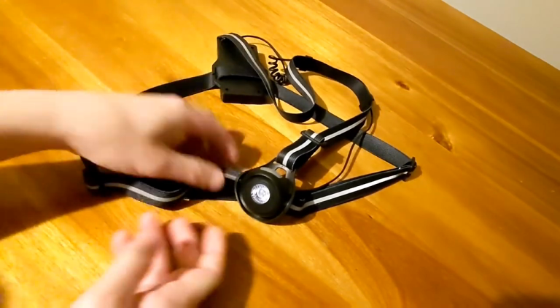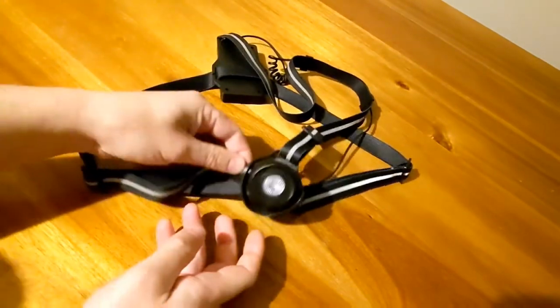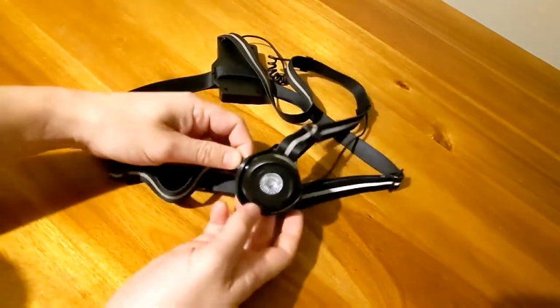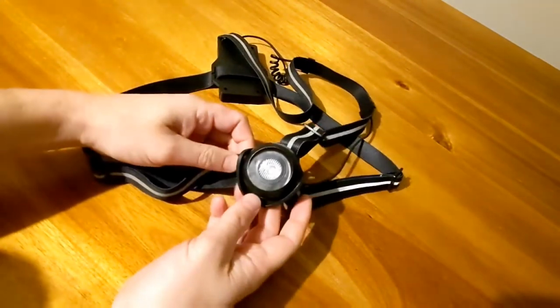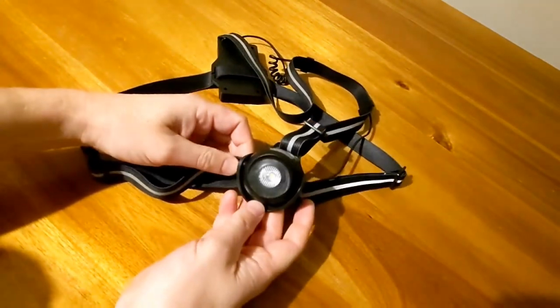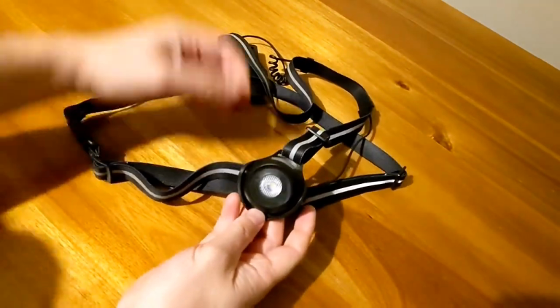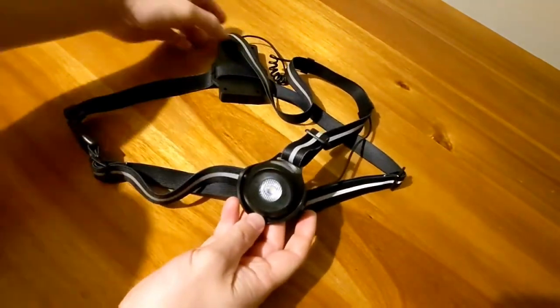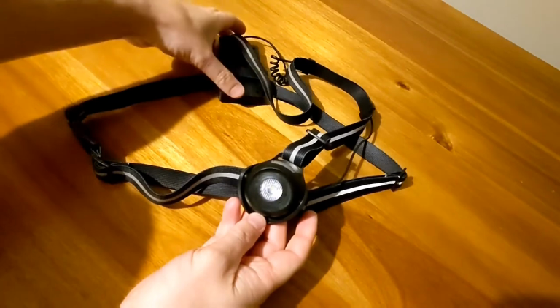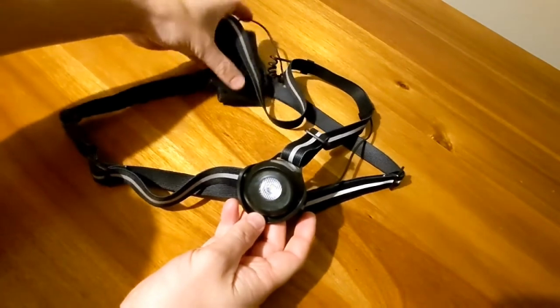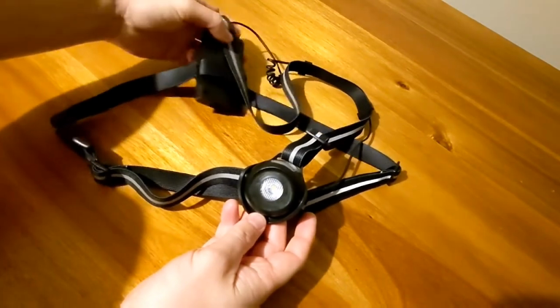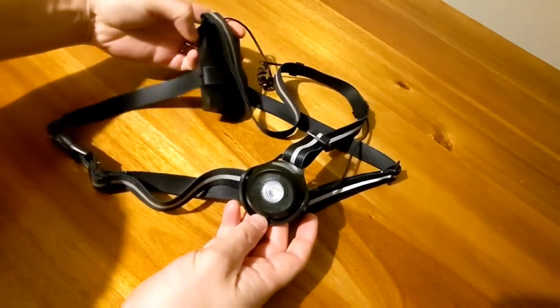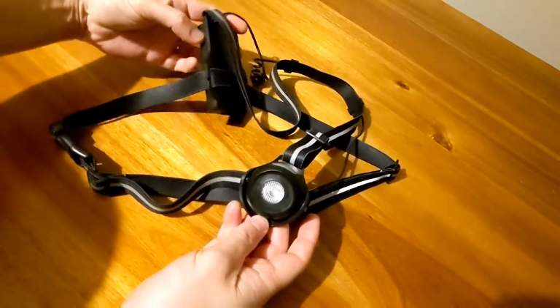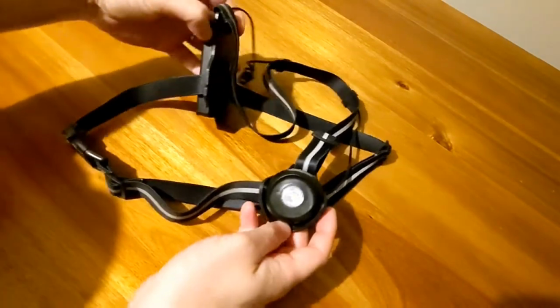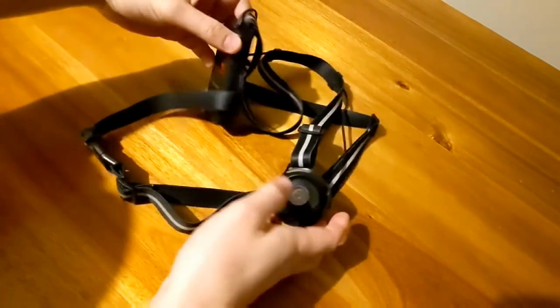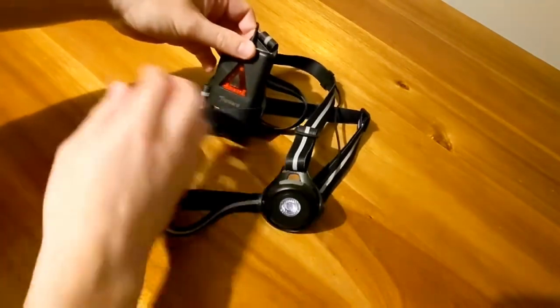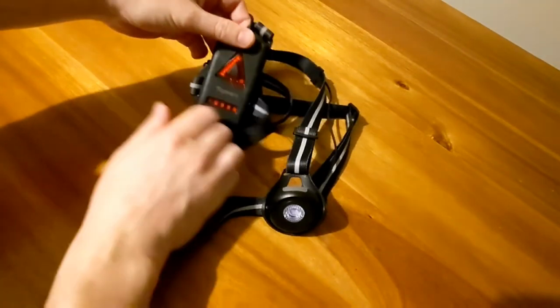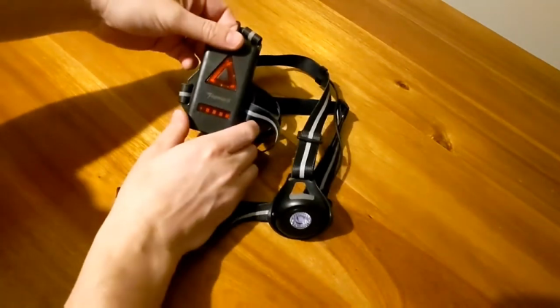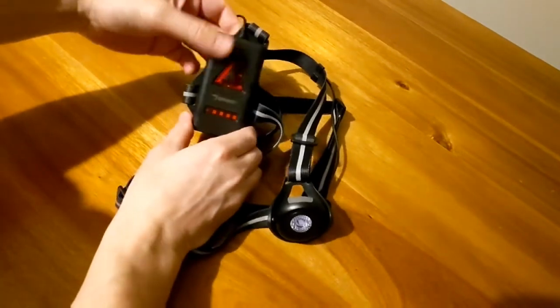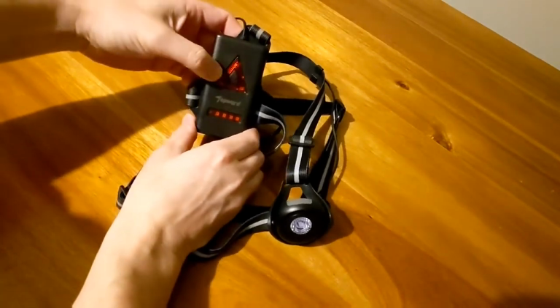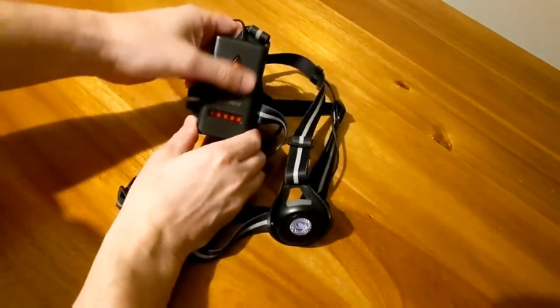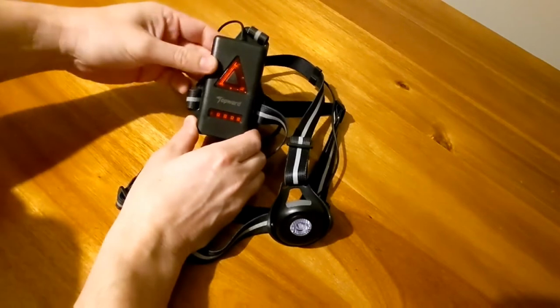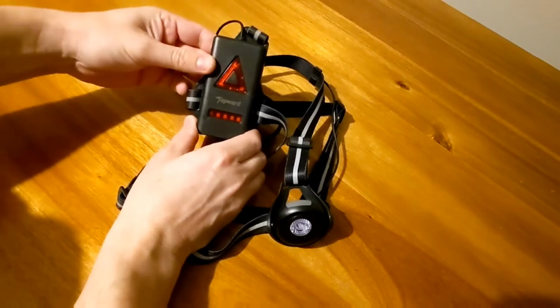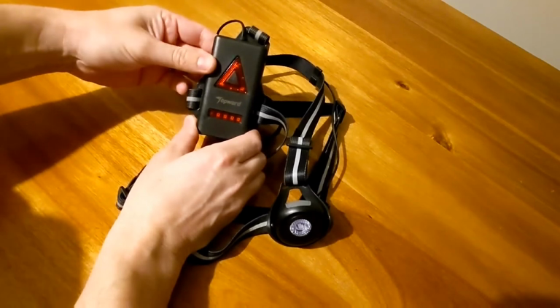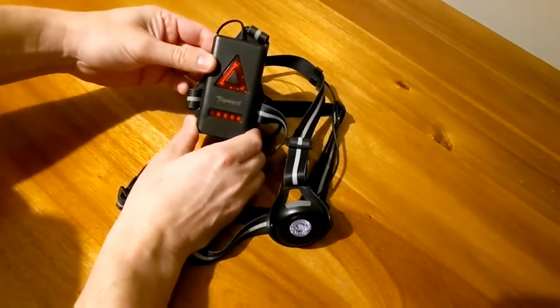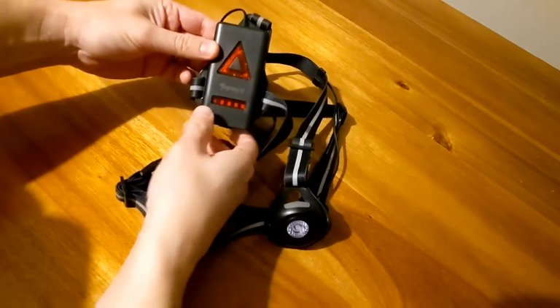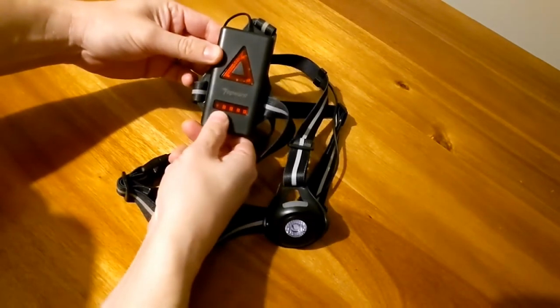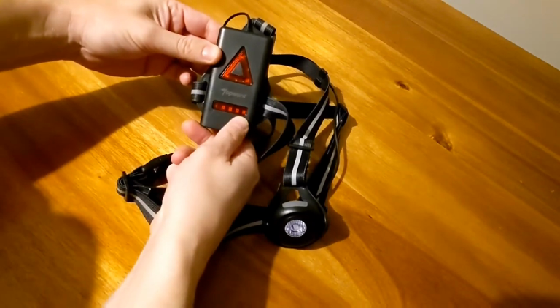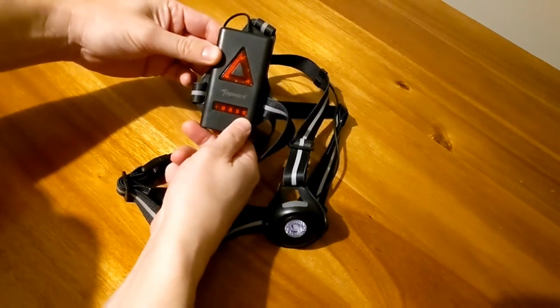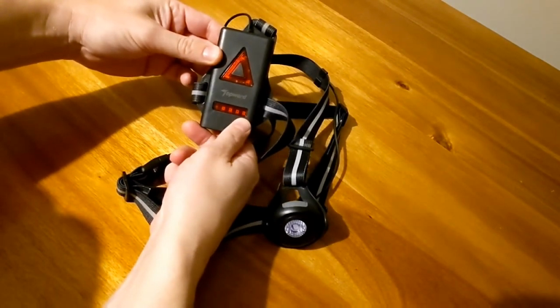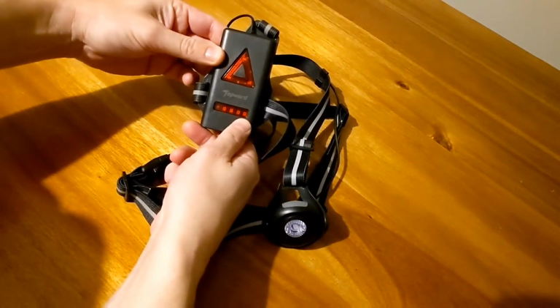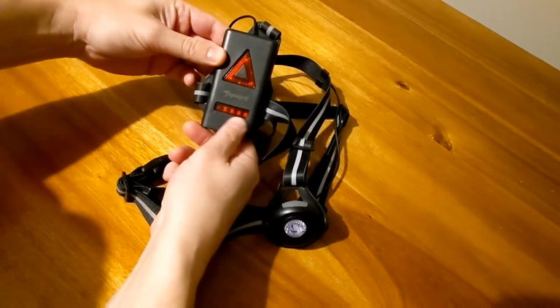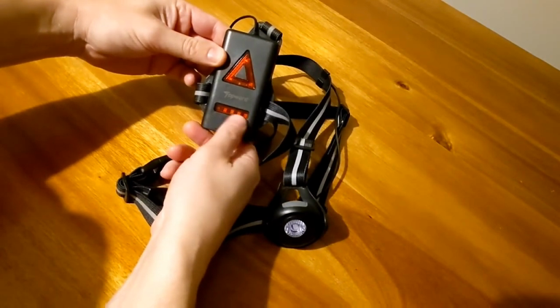The main torch is a white LED light and the rear torch is a pulsing red triangle. It also comes with a battery indicator on the bottom.